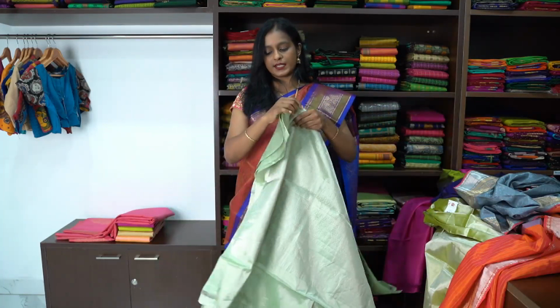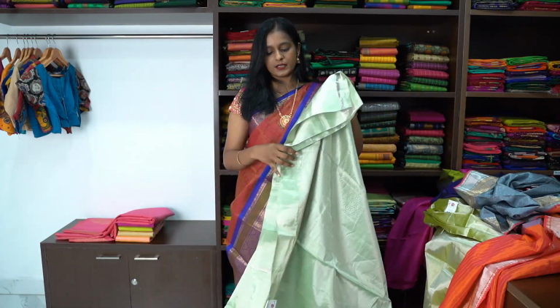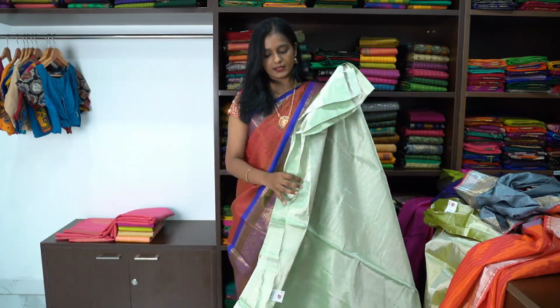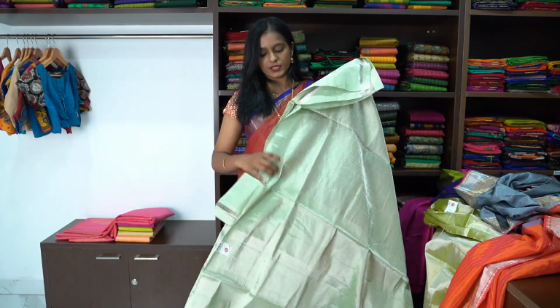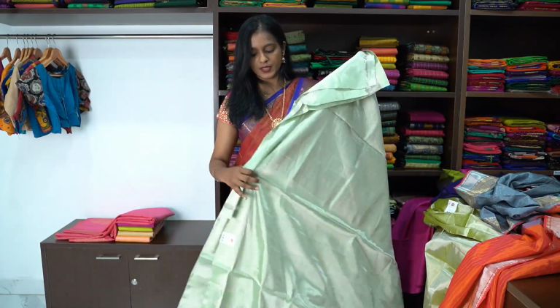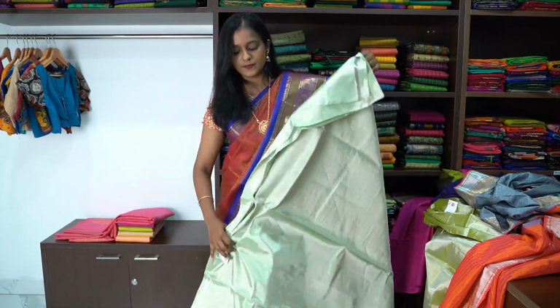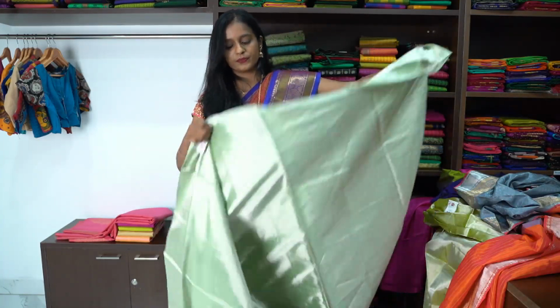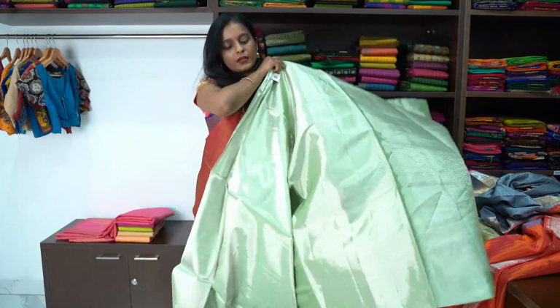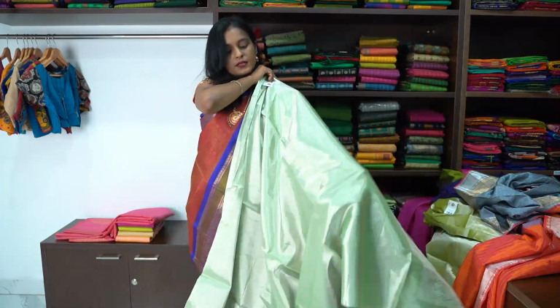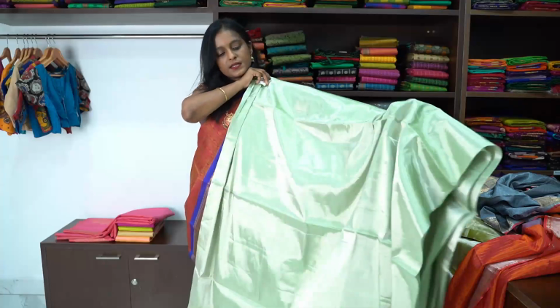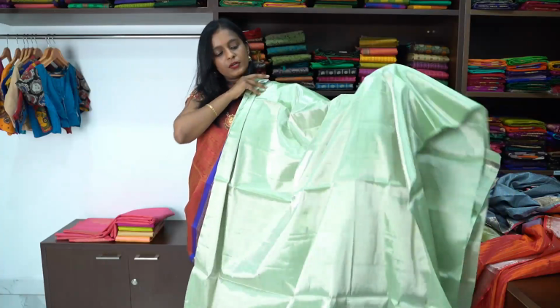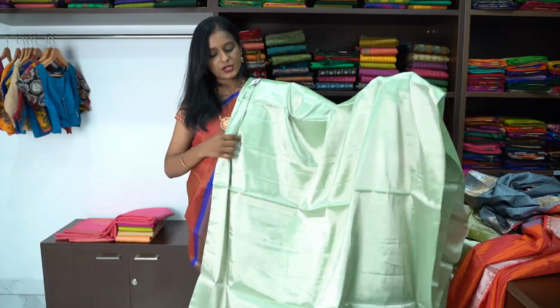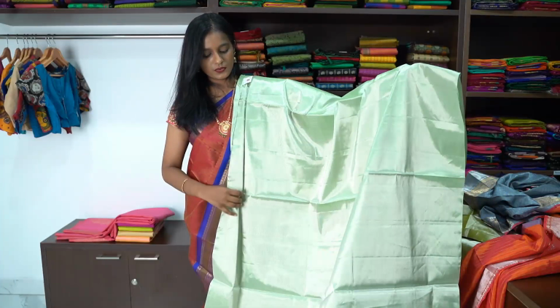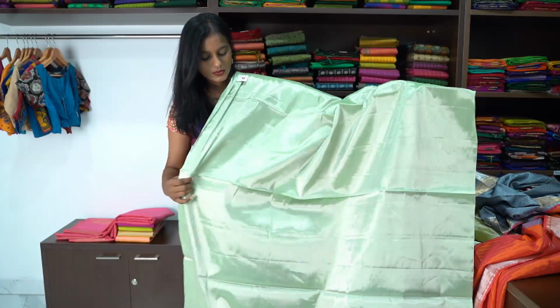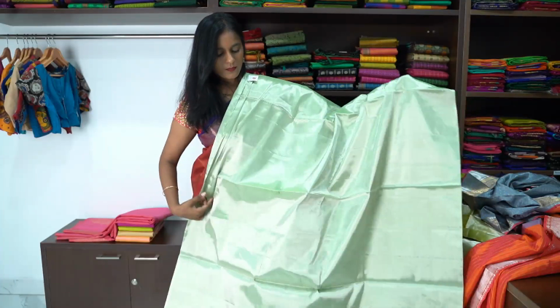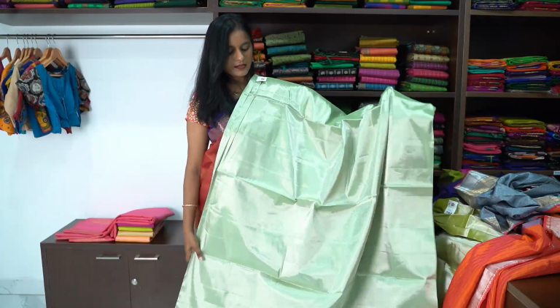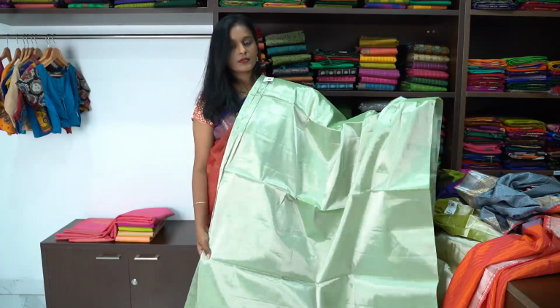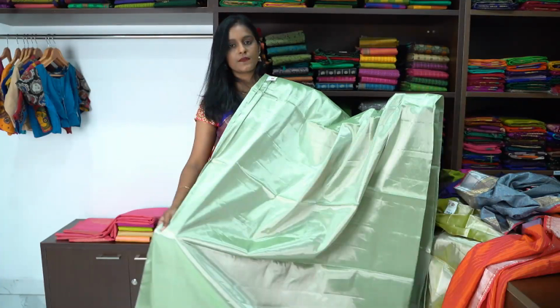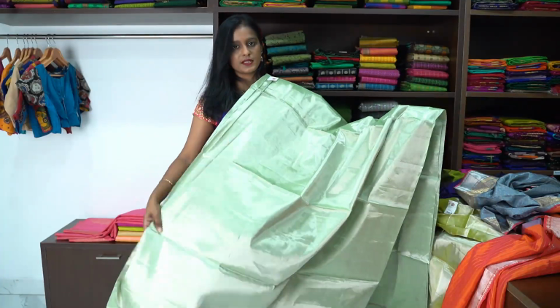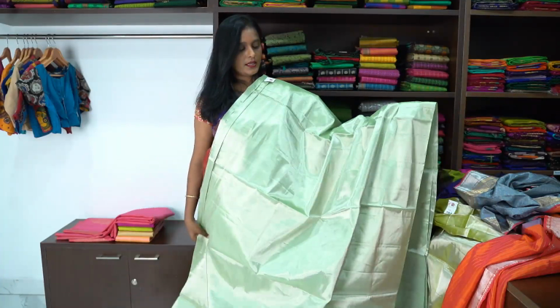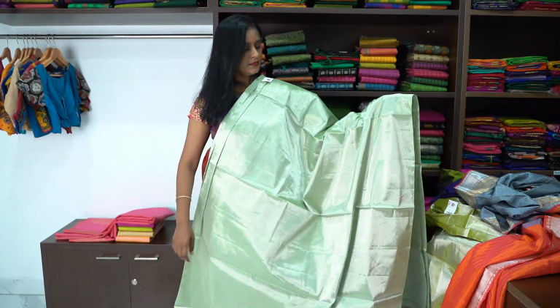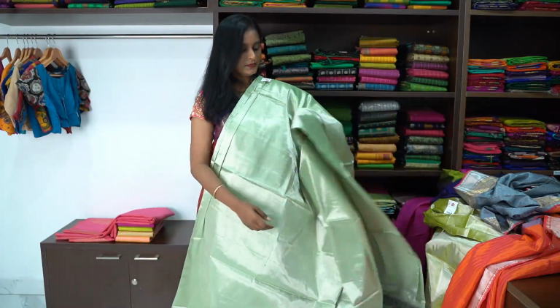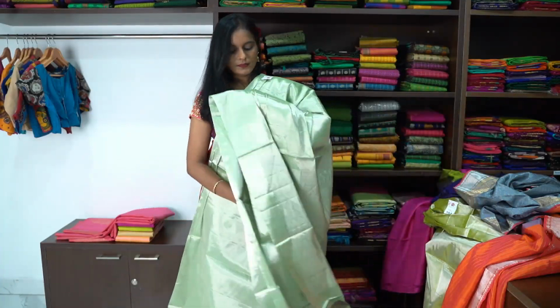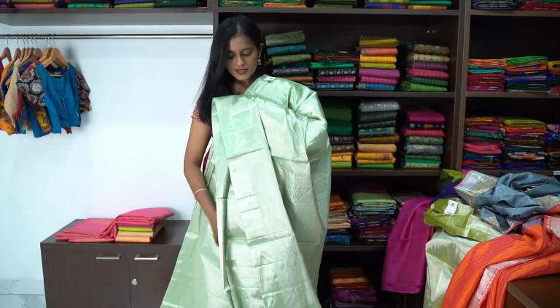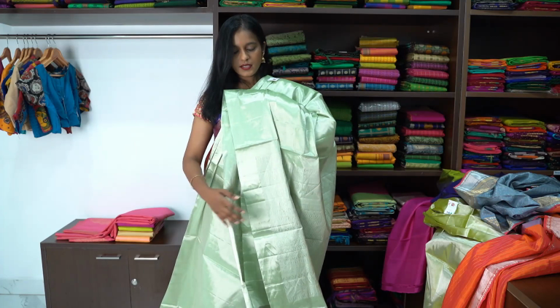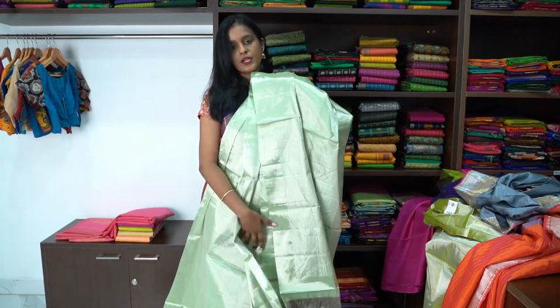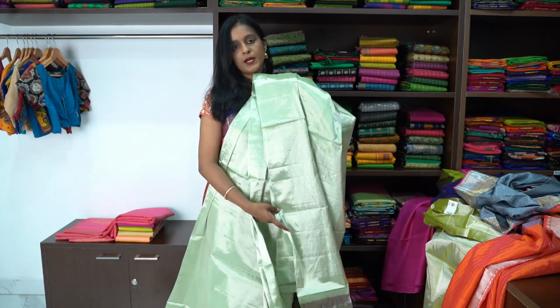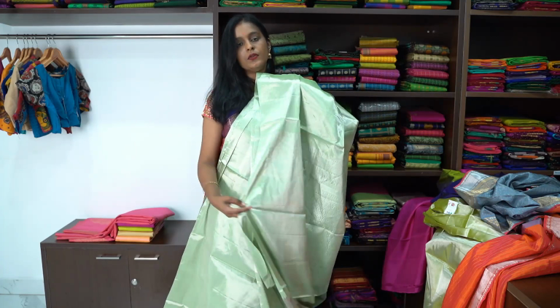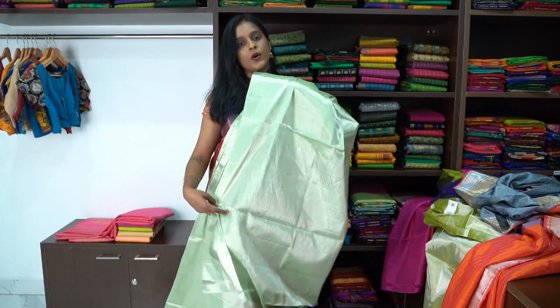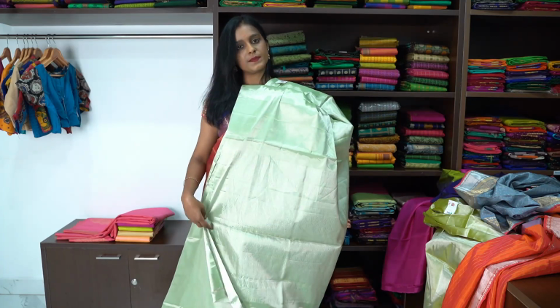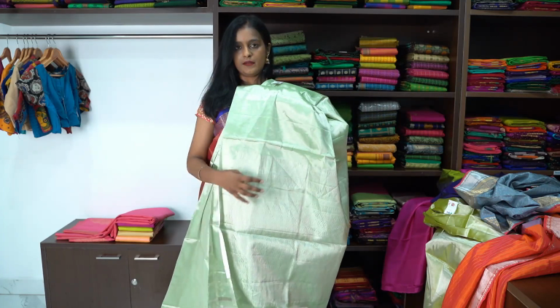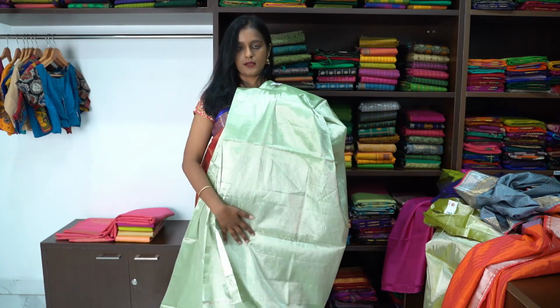Silver zari pallu, priced at ₹8,000. This is the full tissue plain soft silk saree. This is the intricate pallu, and the blouse is plain in colour.